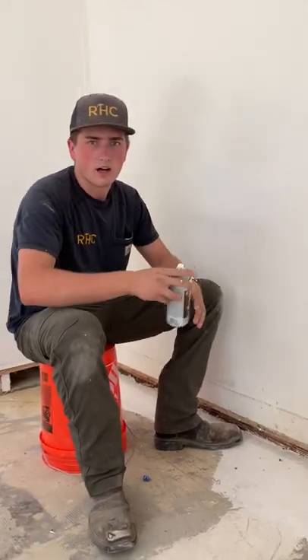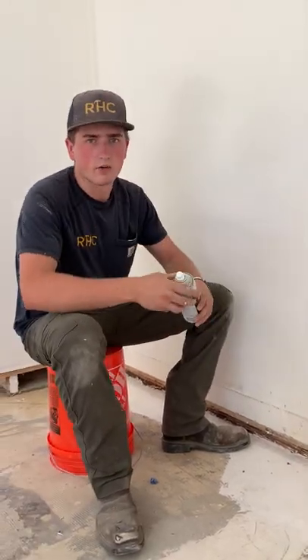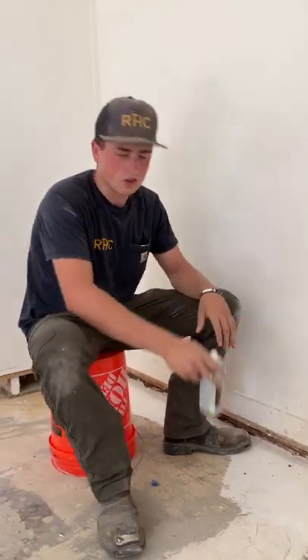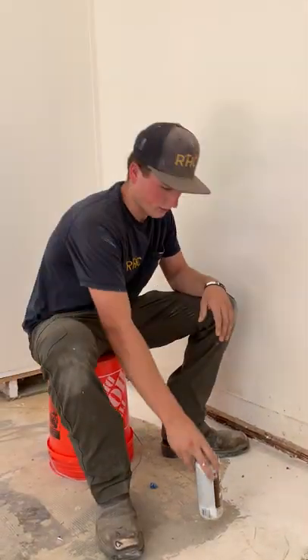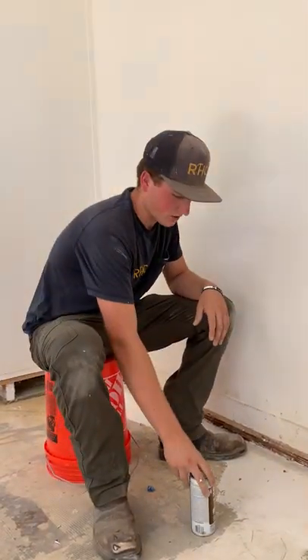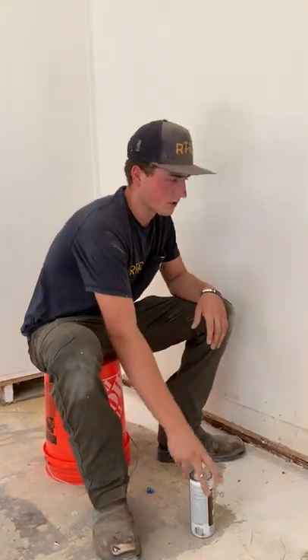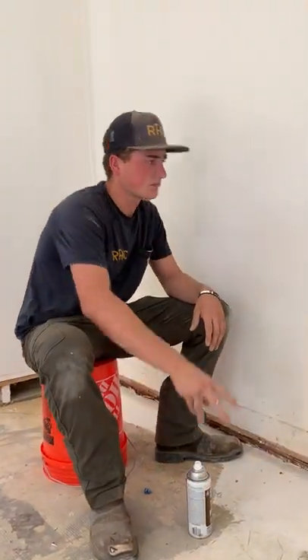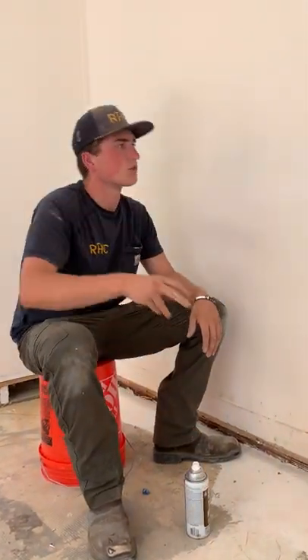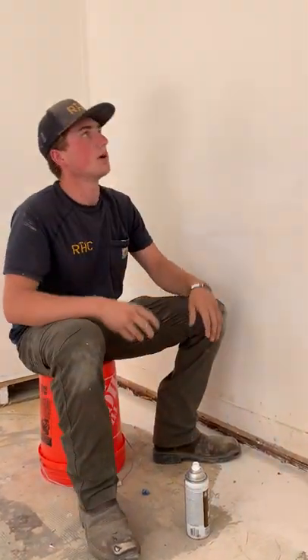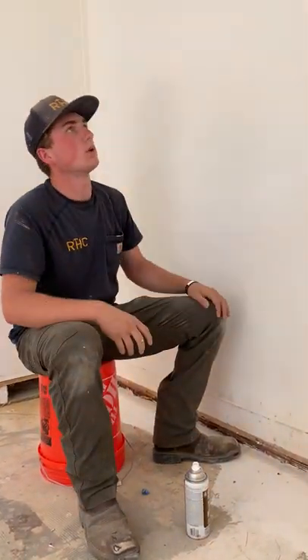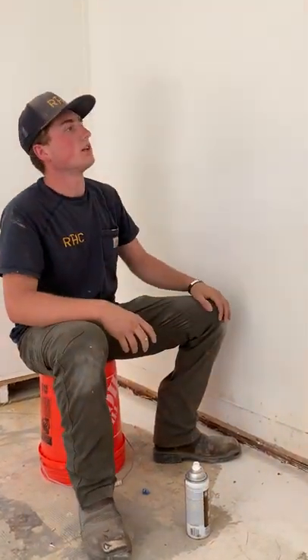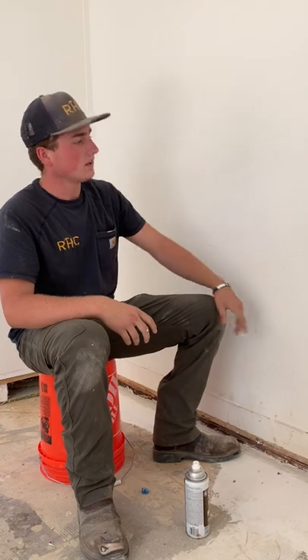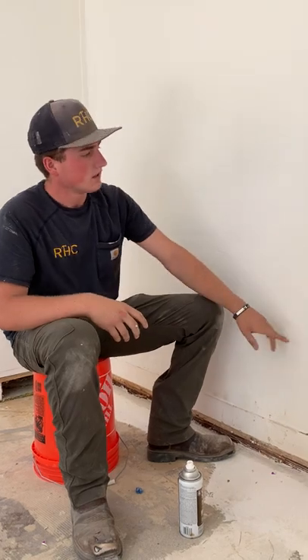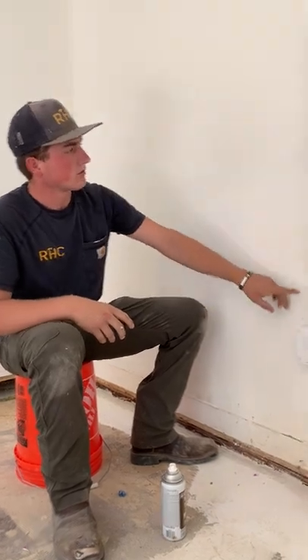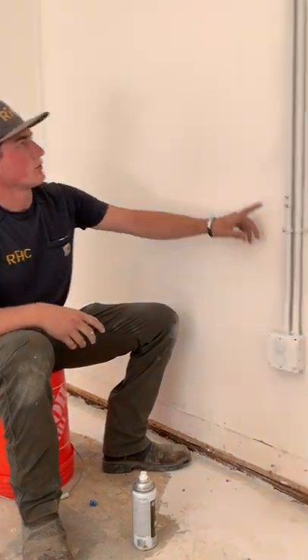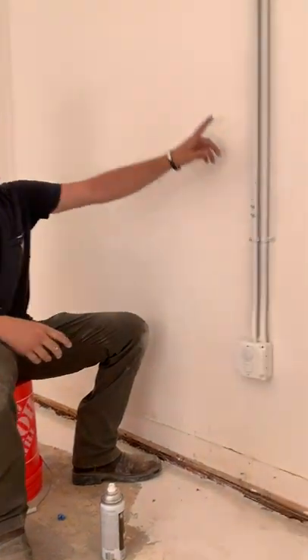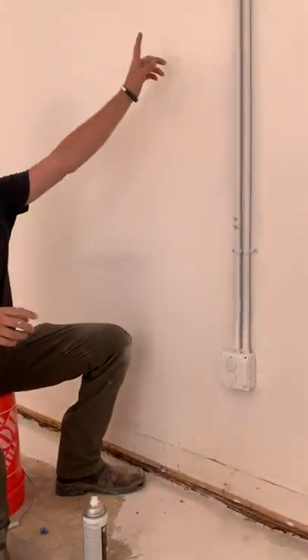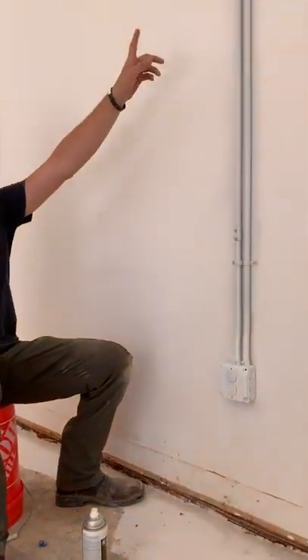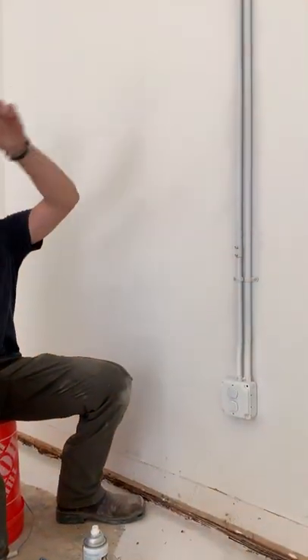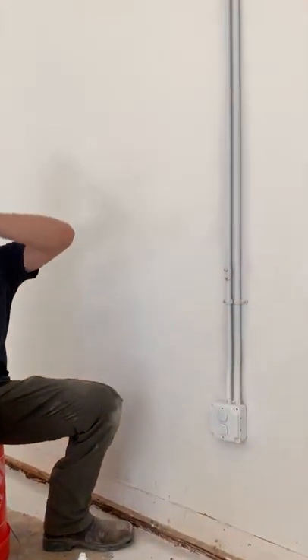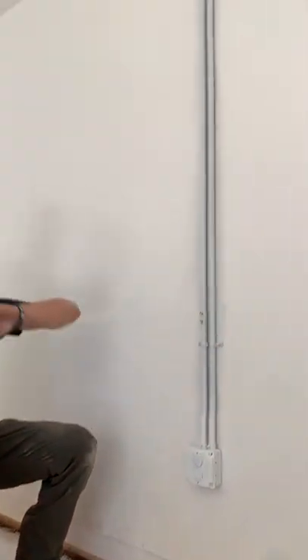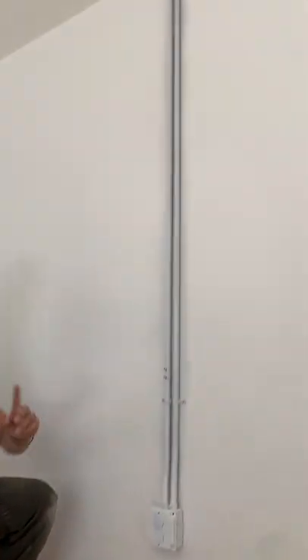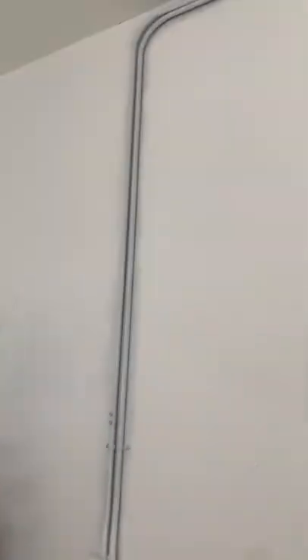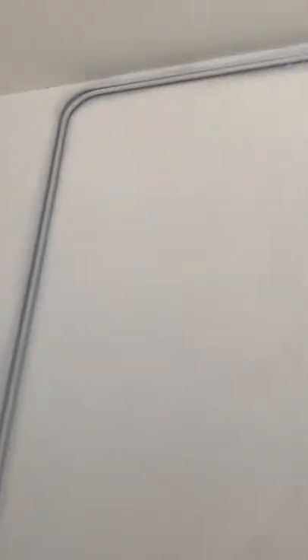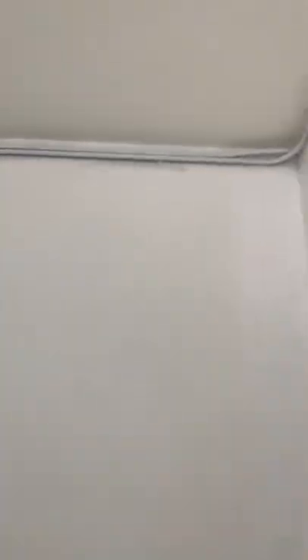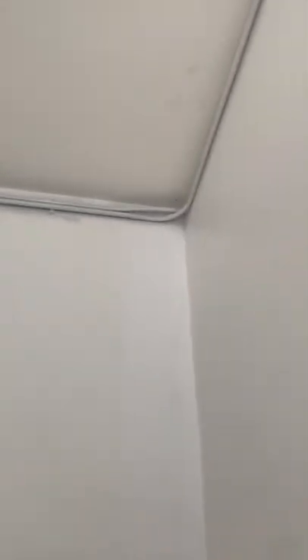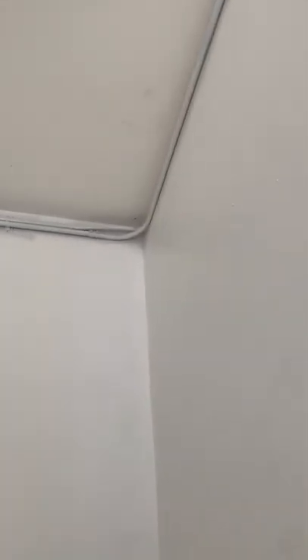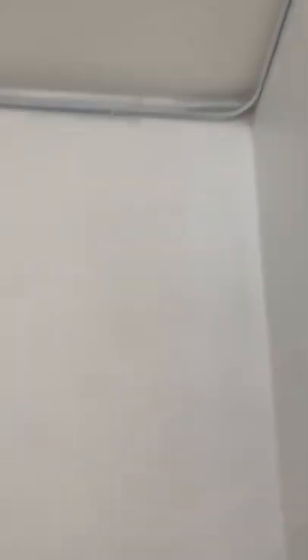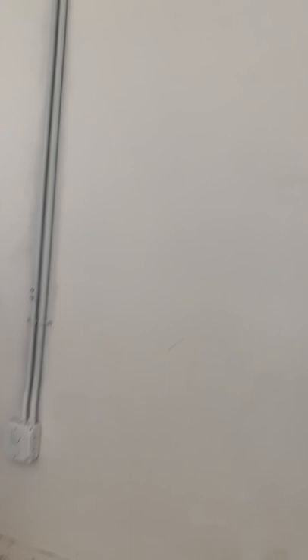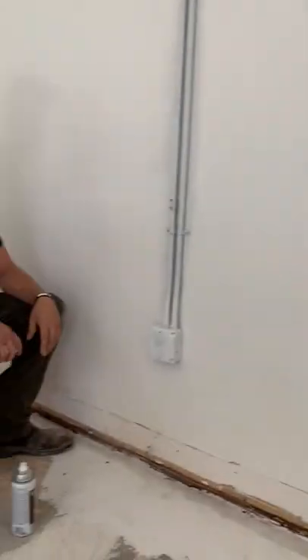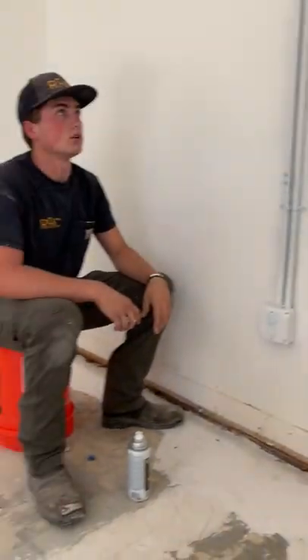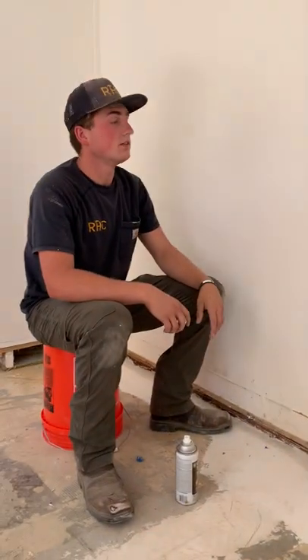Hello everyone, Jack with Branch Lance here. What we have going on today is we spray paint all this conduit that's running around at Dunstool here in Los Salivos.